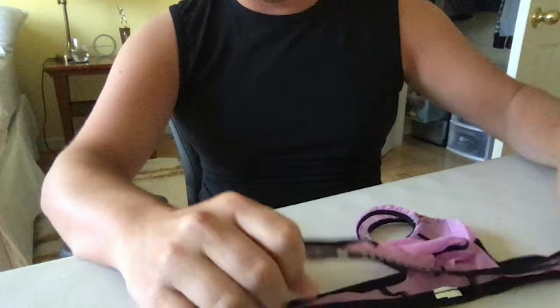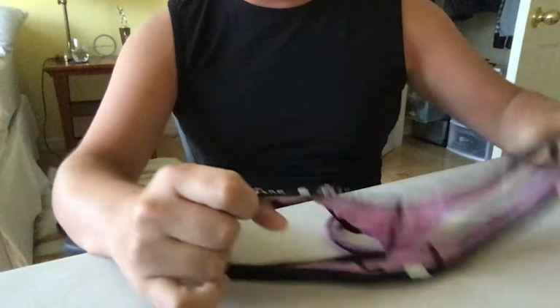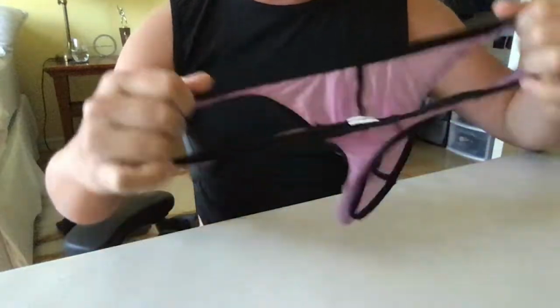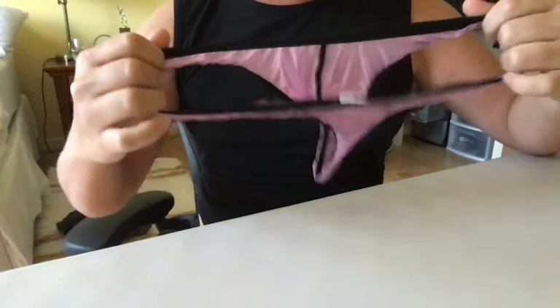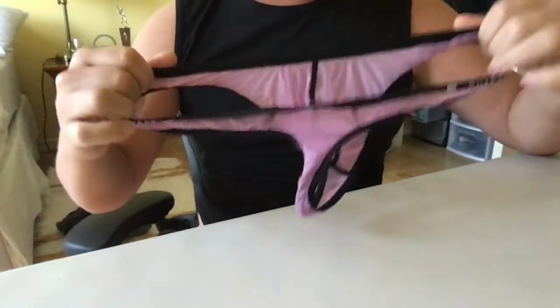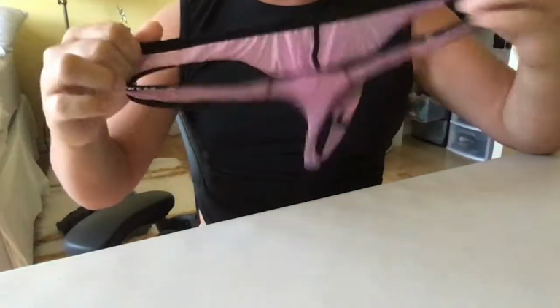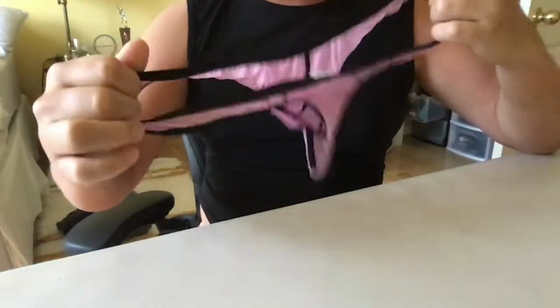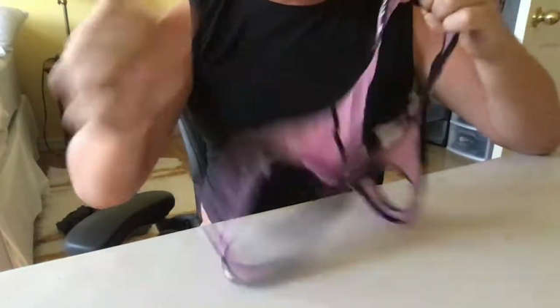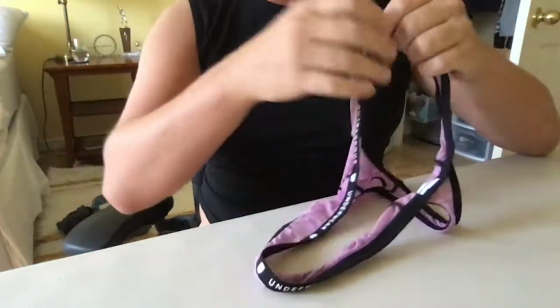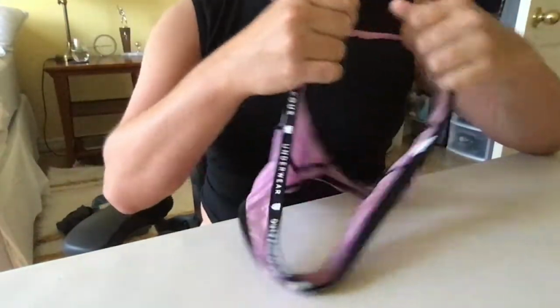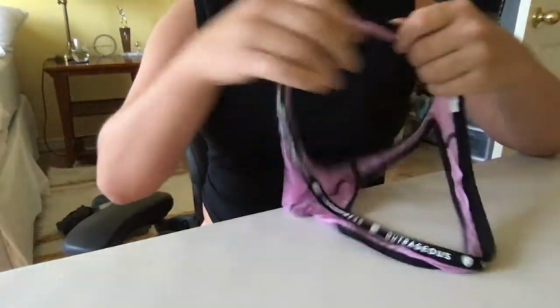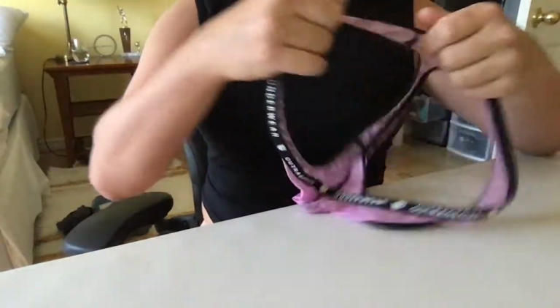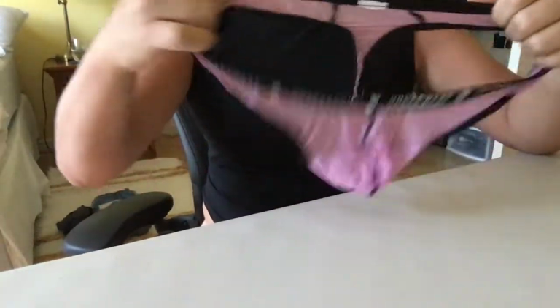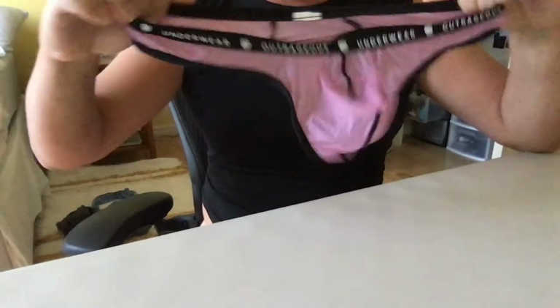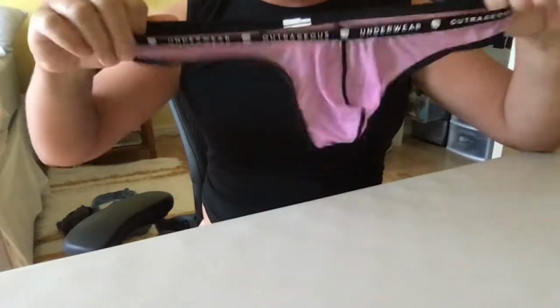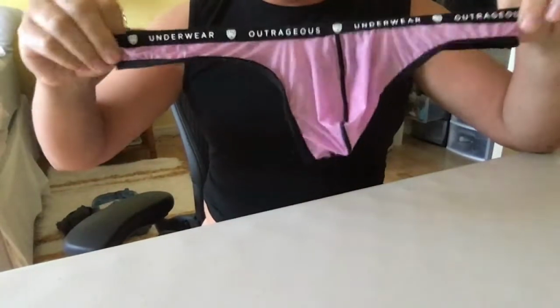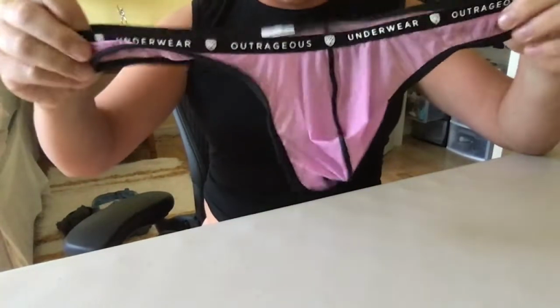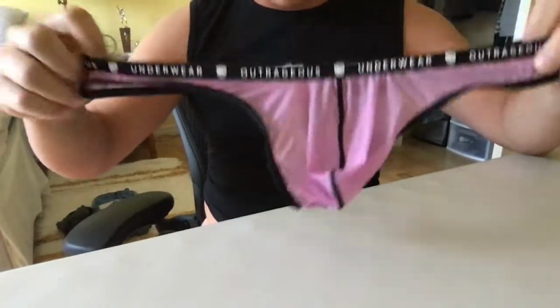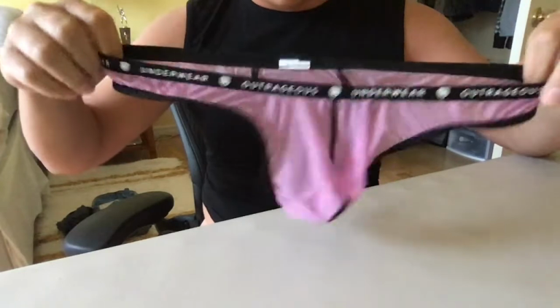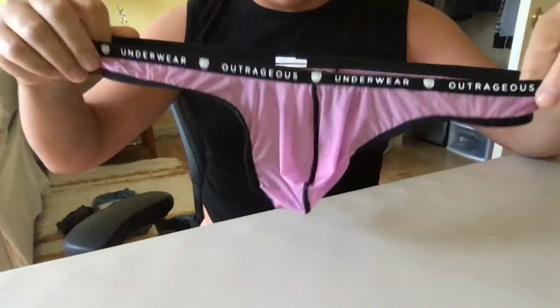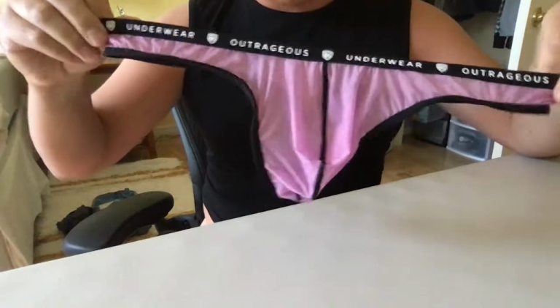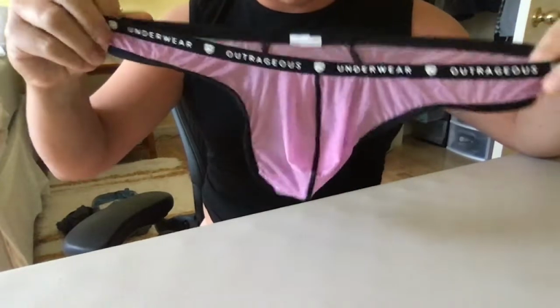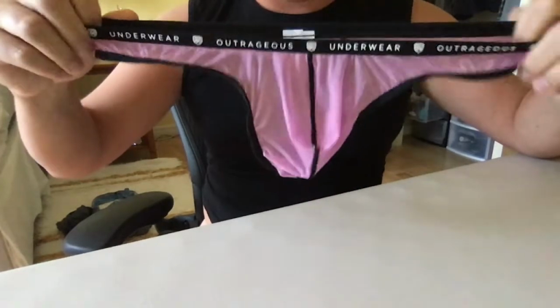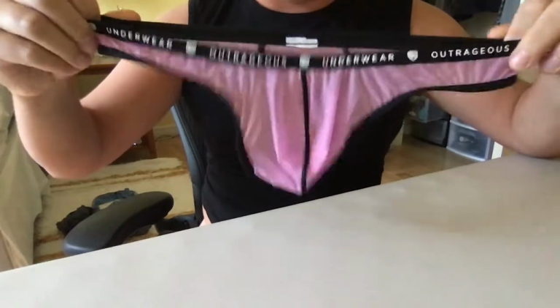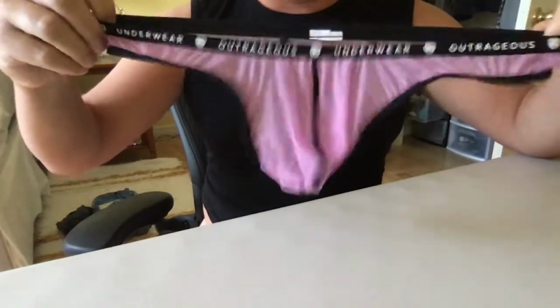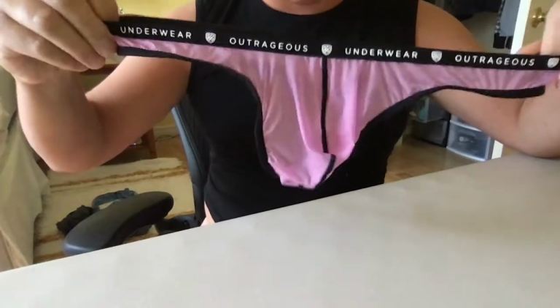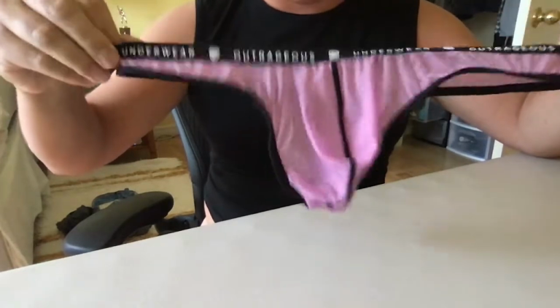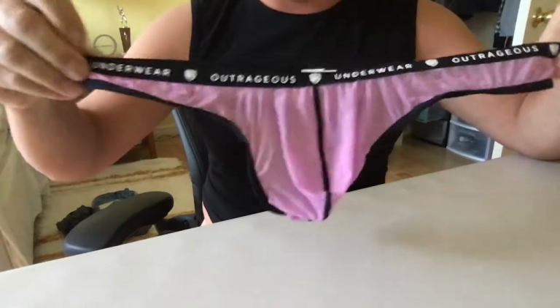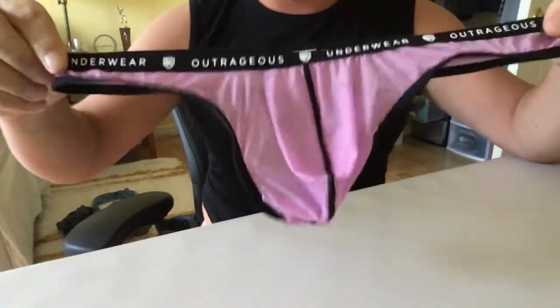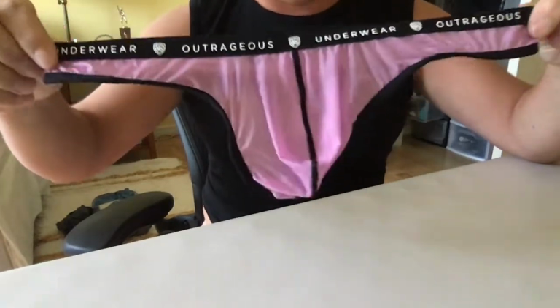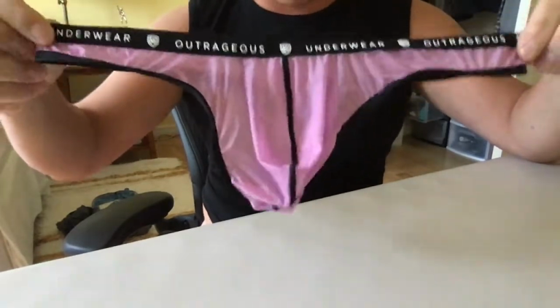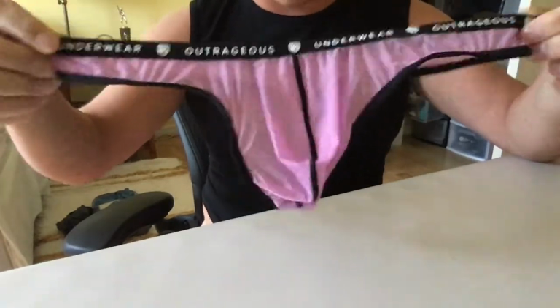Hey guys, Funderwear here again doing another underwear review. Today we're reviewing the Gregom — this is called the Bubble Geom Thong.